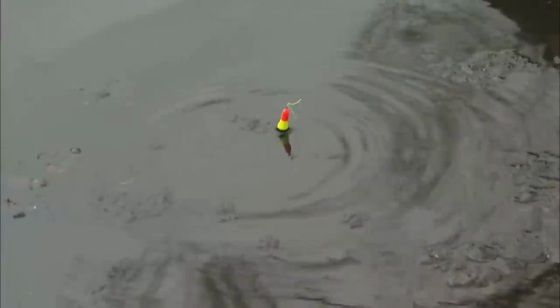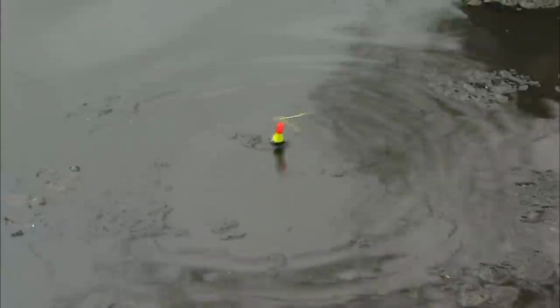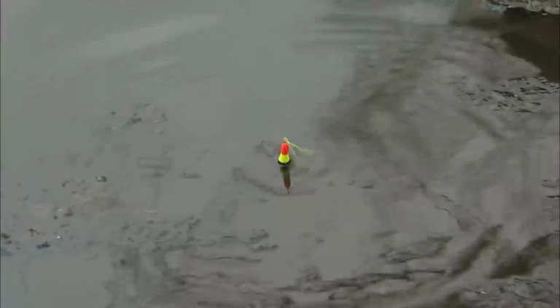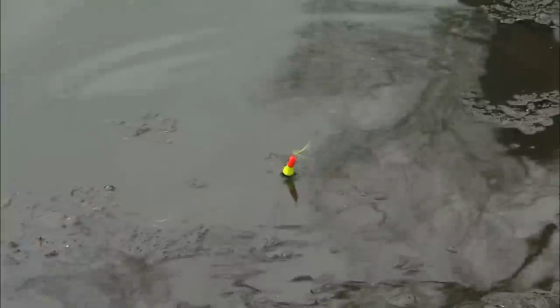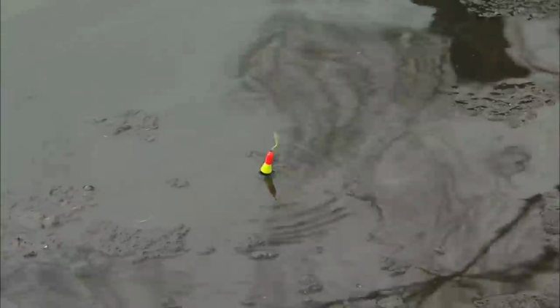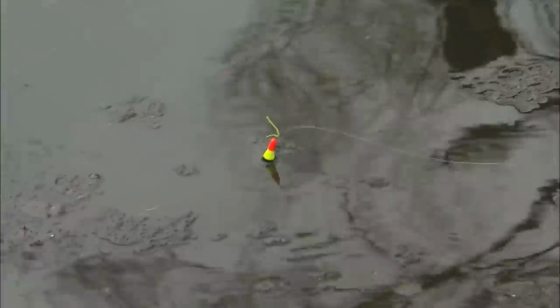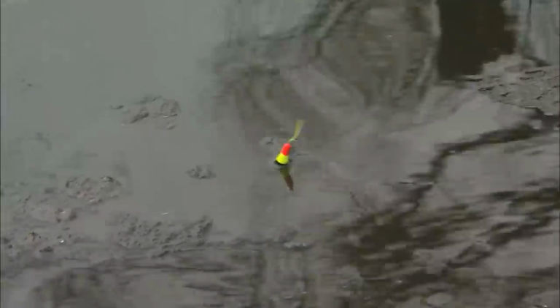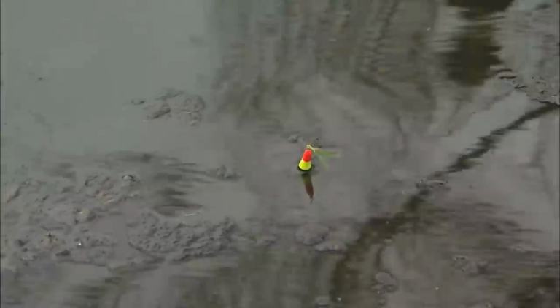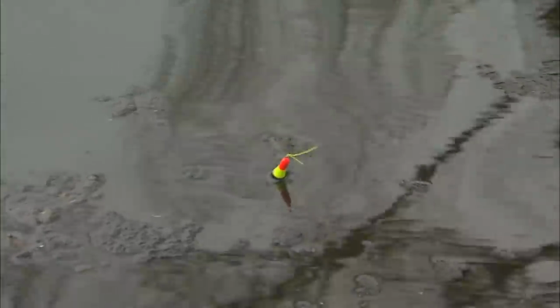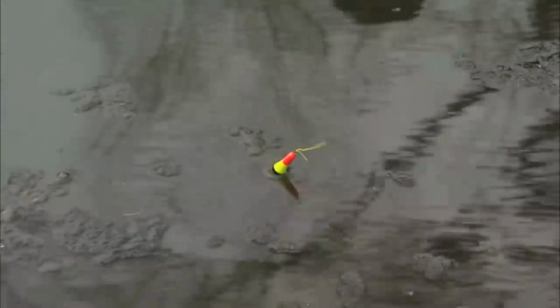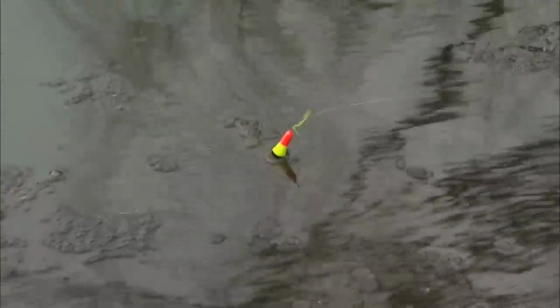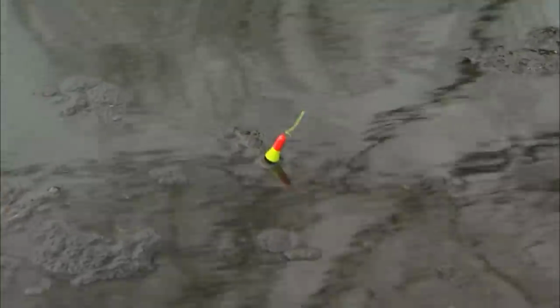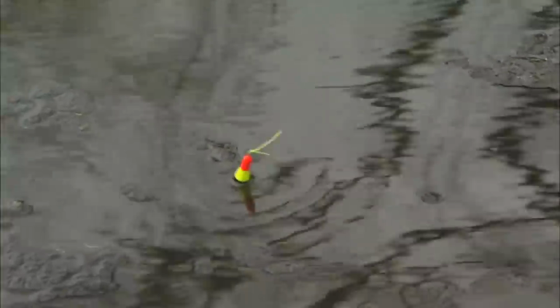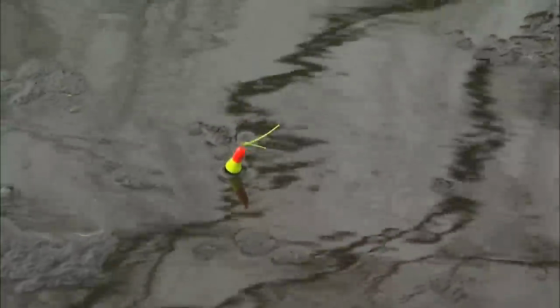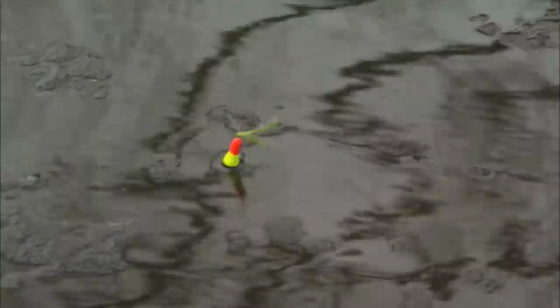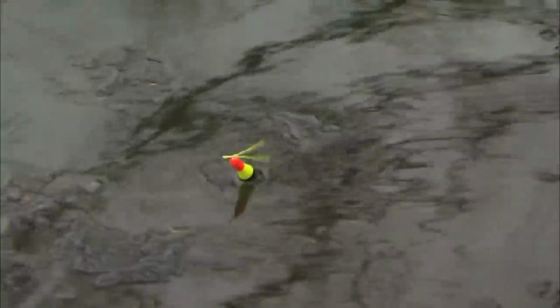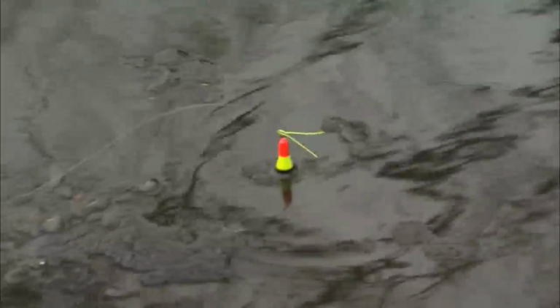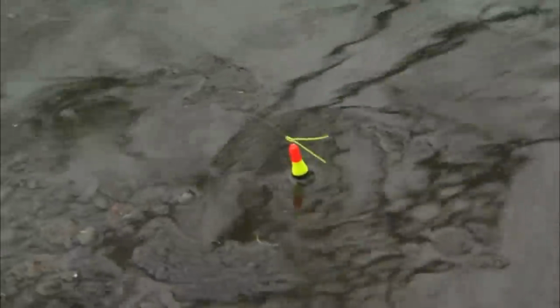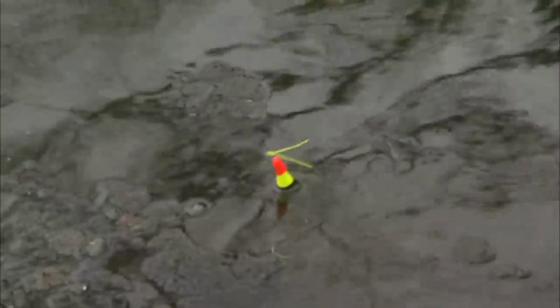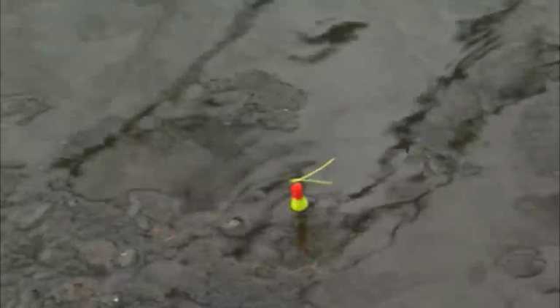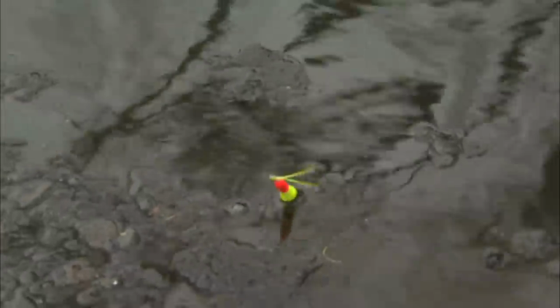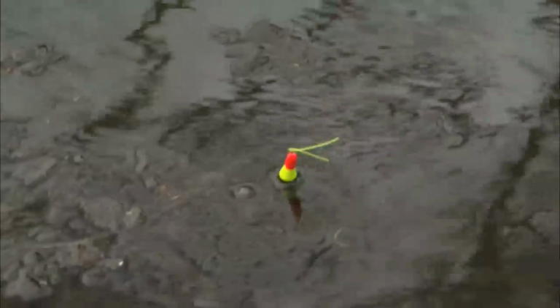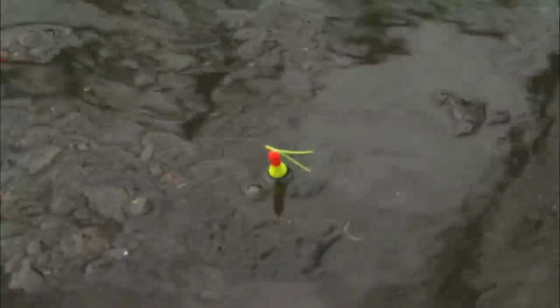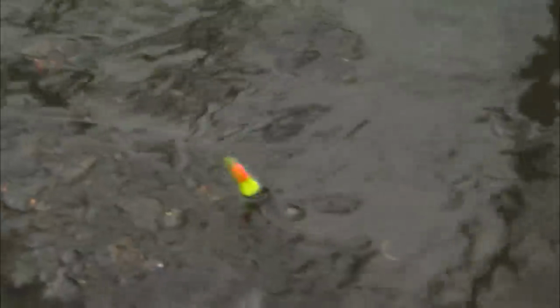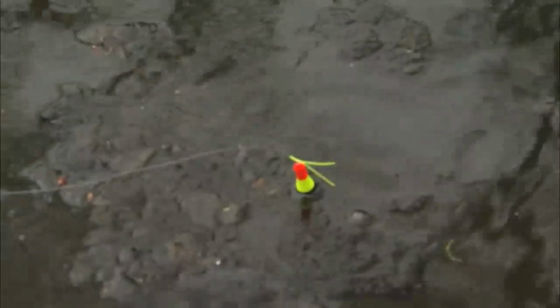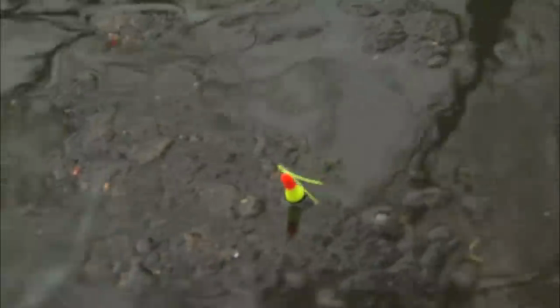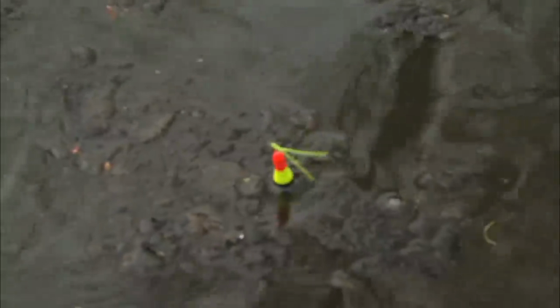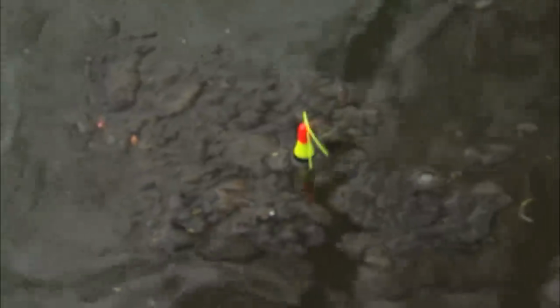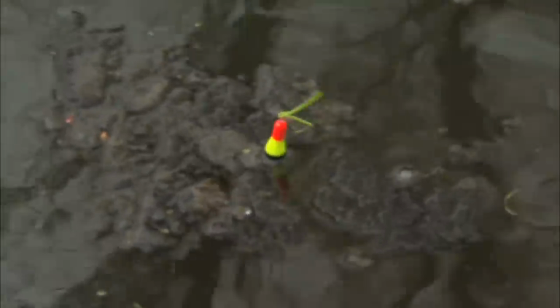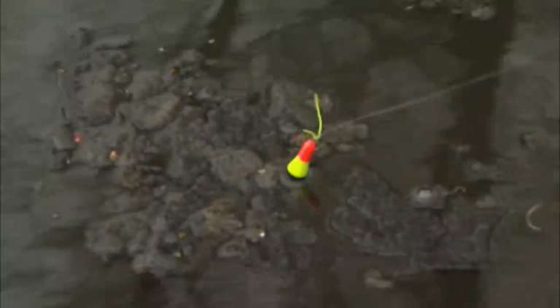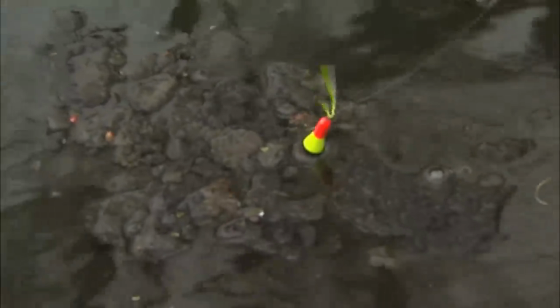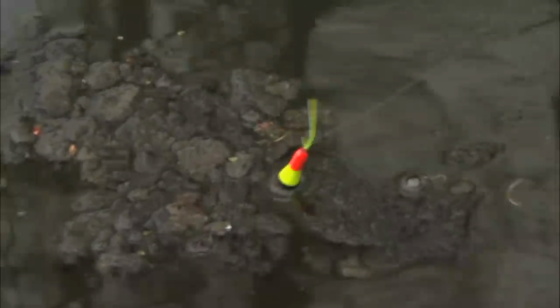It's still buoyant. It's still at the equator, but it's much more sensitive. See how it doesn't sit upright? And if I just move my line even, you can see that it moves with the slightest bit of resistance. So this float that I have on there is much more sensitive.